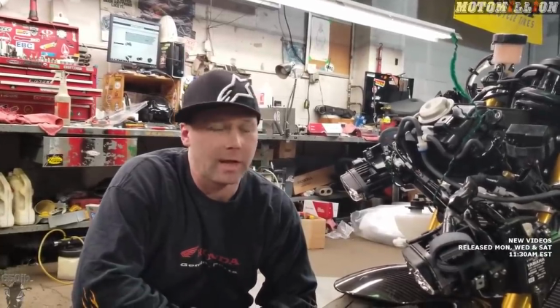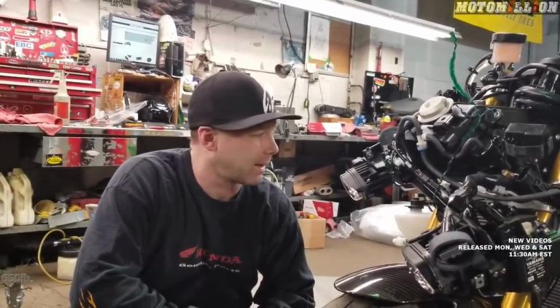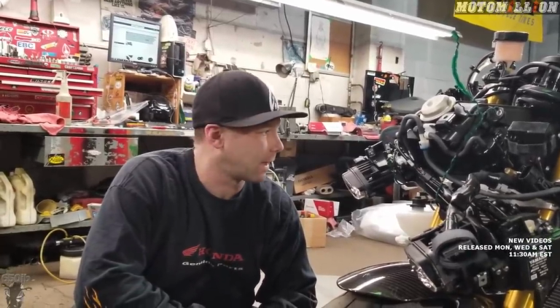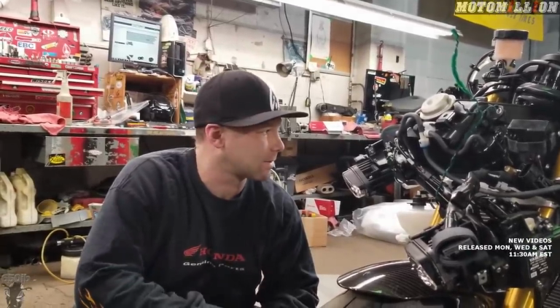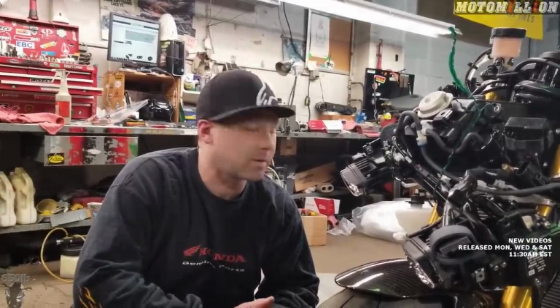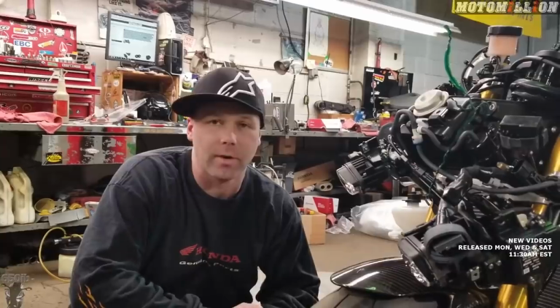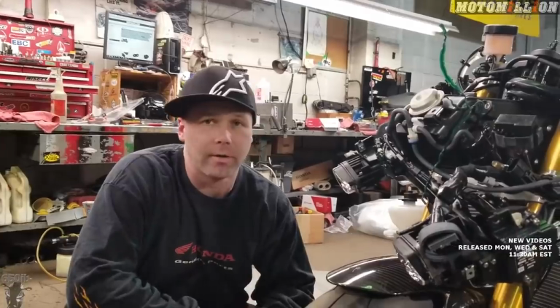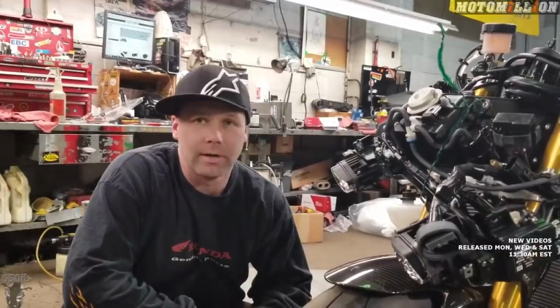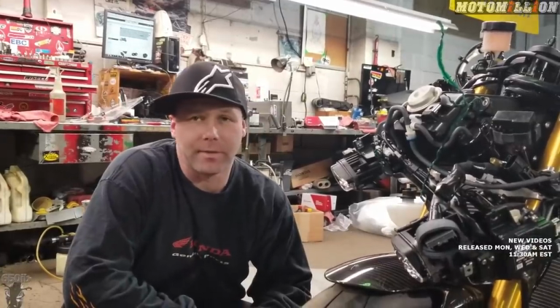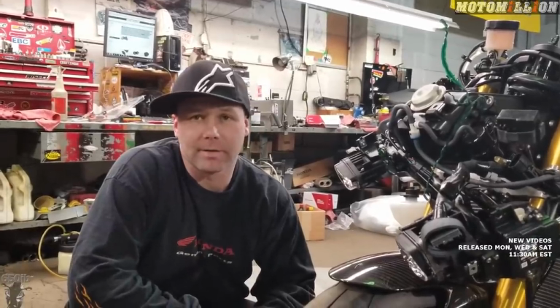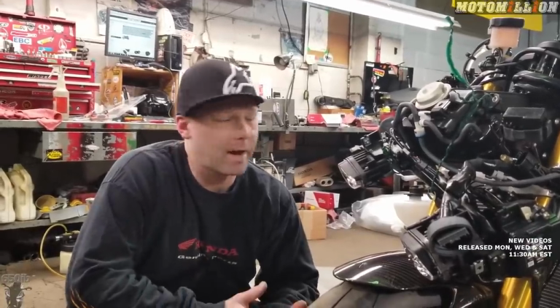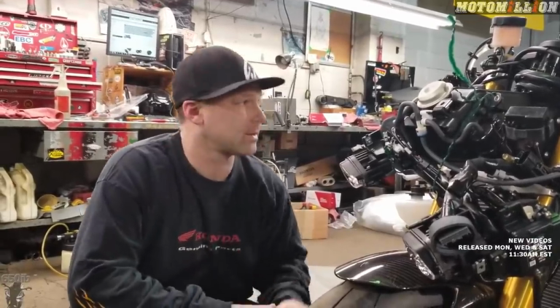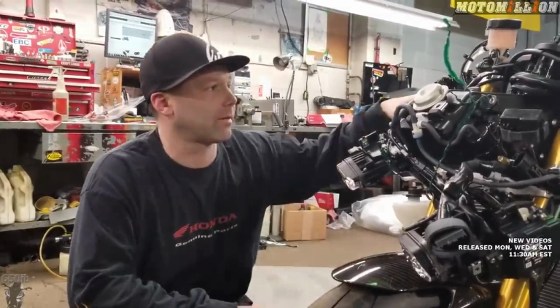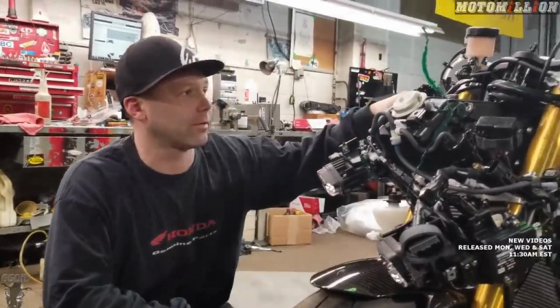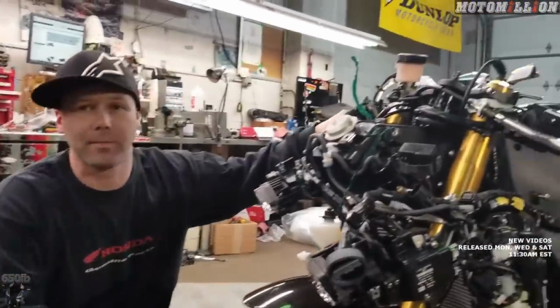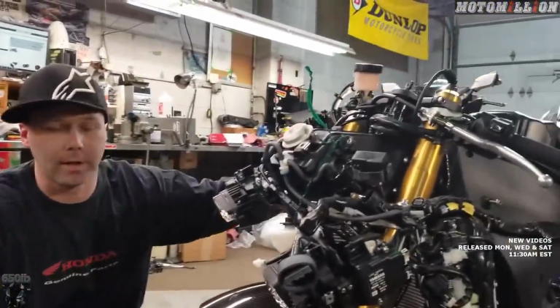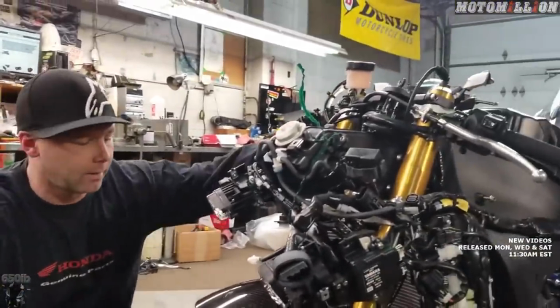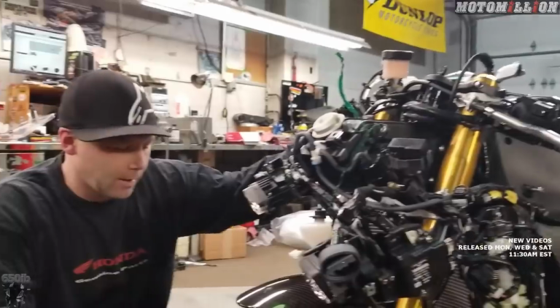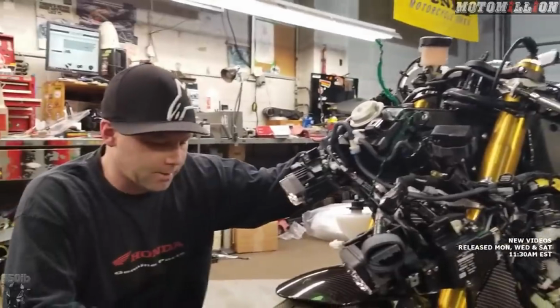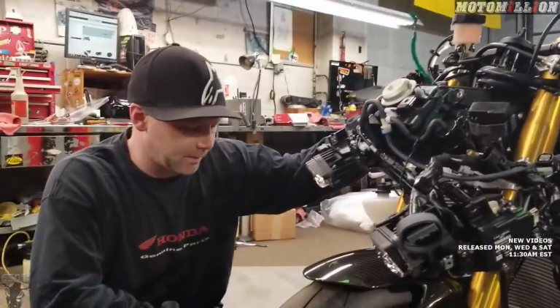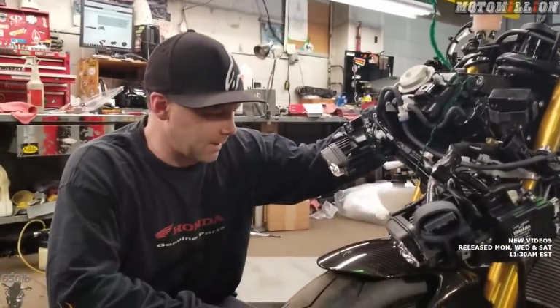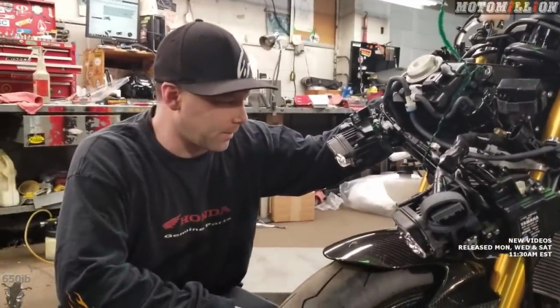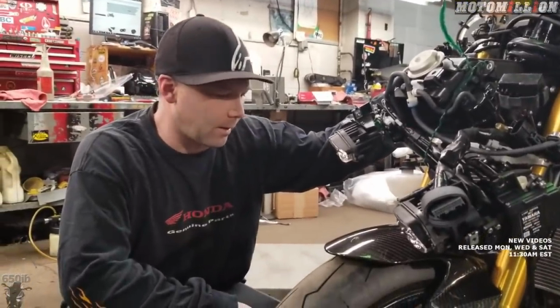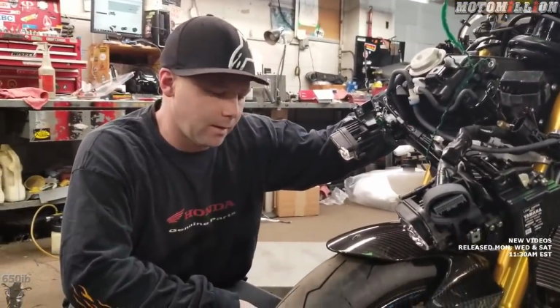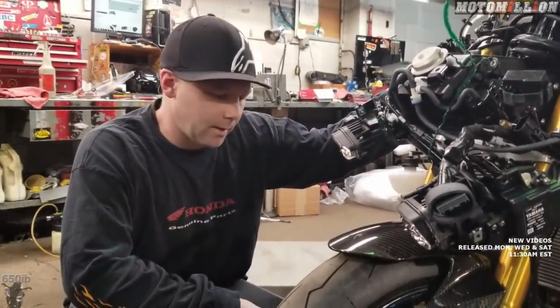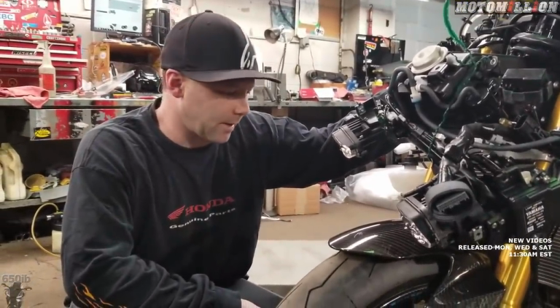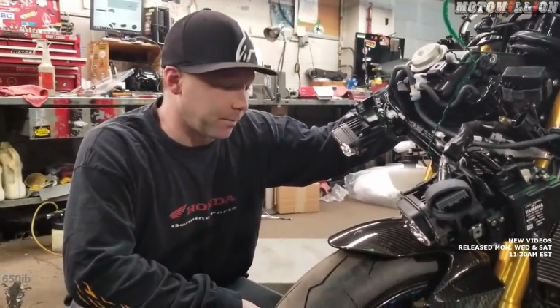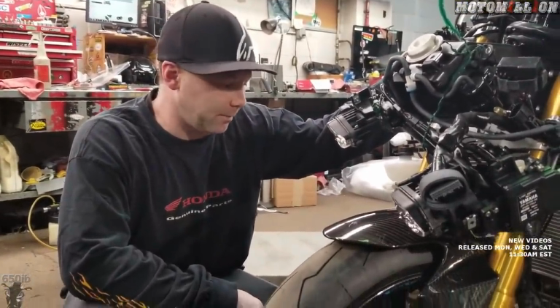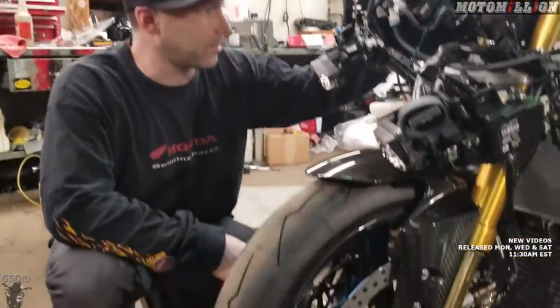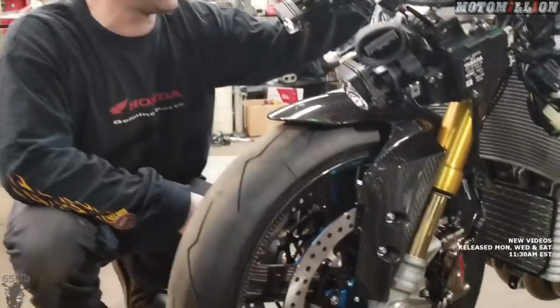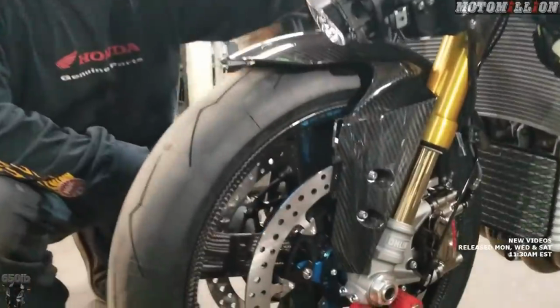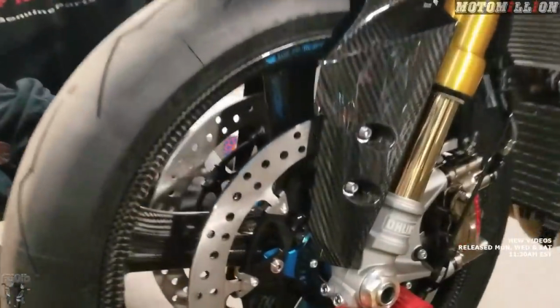I think it kind of tests to make sure that there's no air inside the box. I'd imagine since our lever feels good we're probably all right, but just to be on the safe side. So now we have a completely upgraded front brake system.